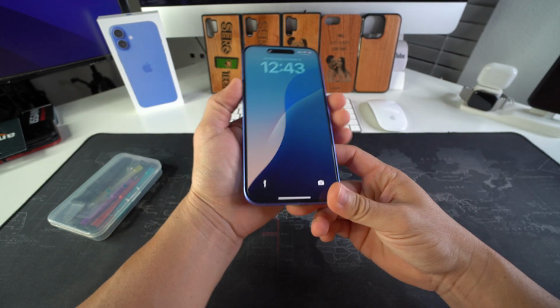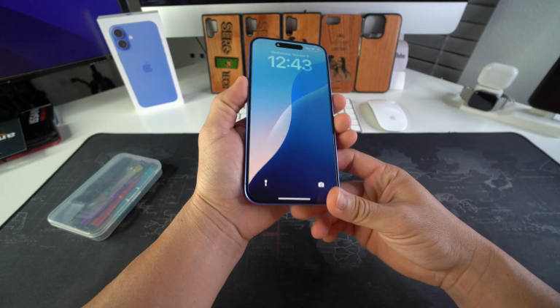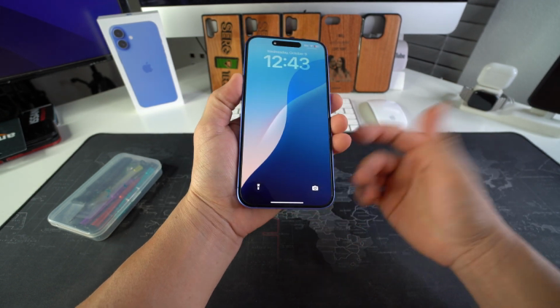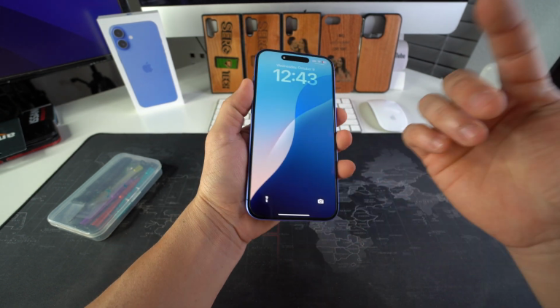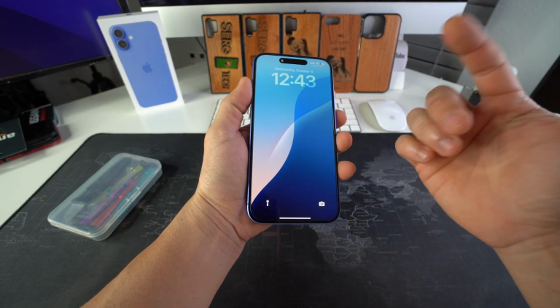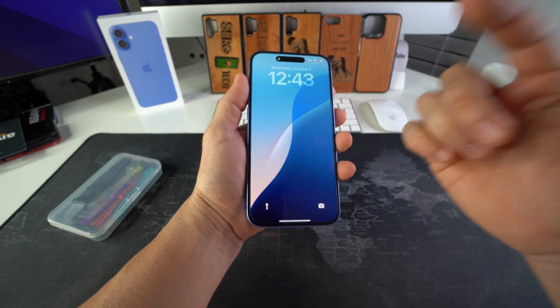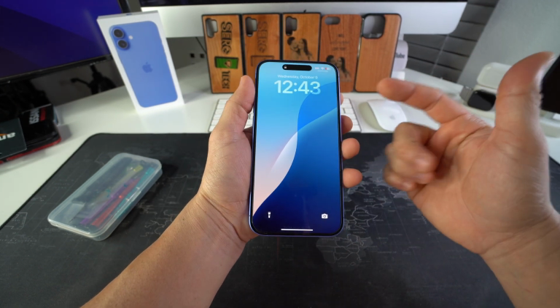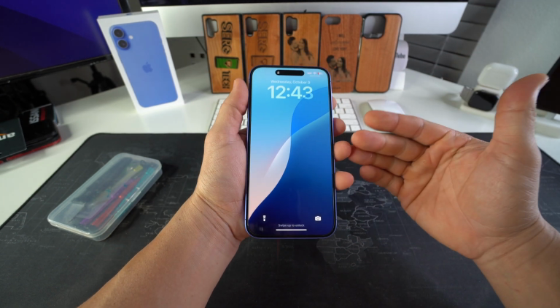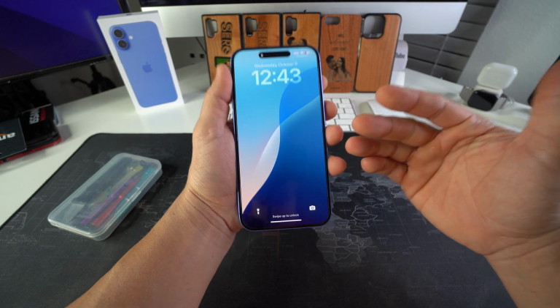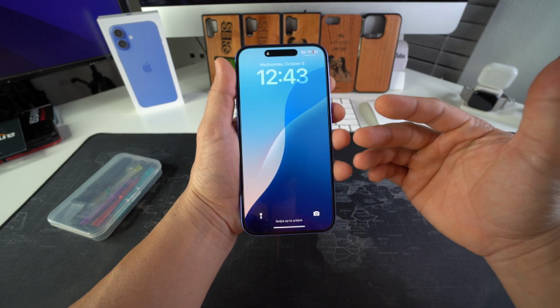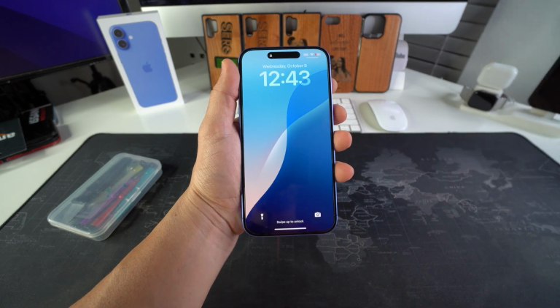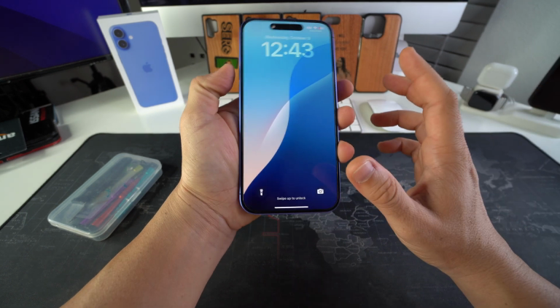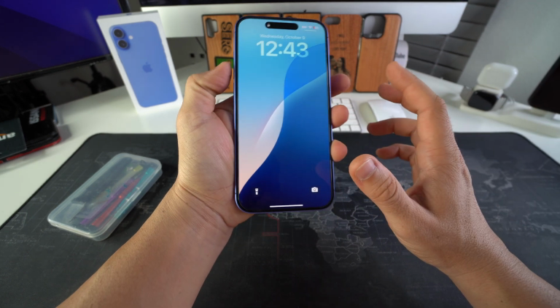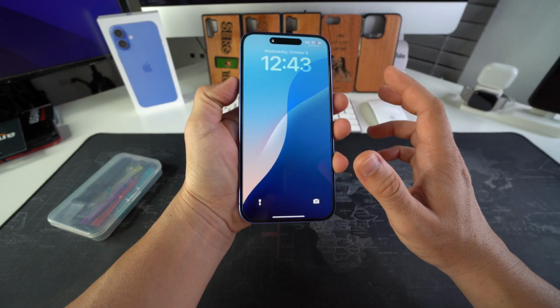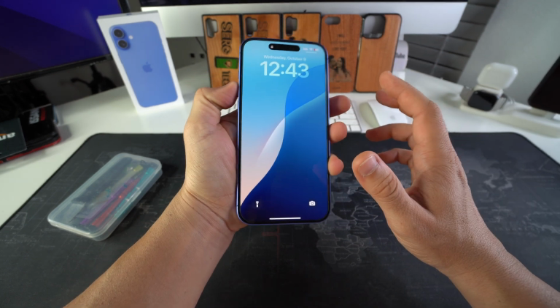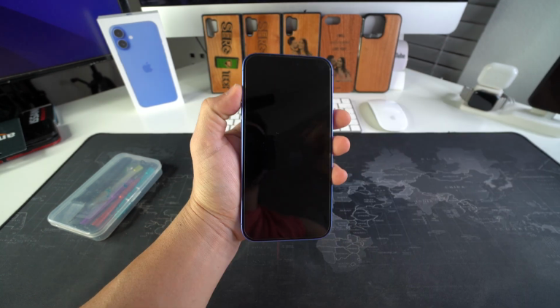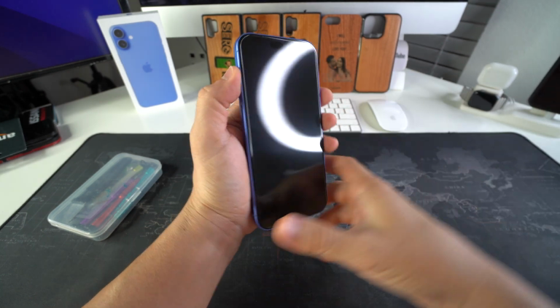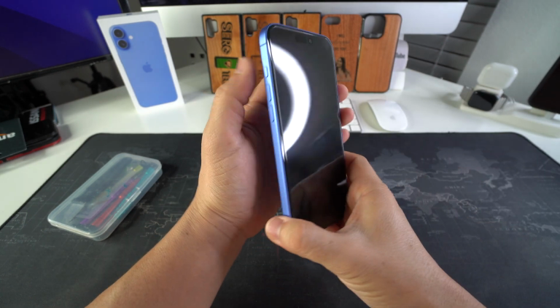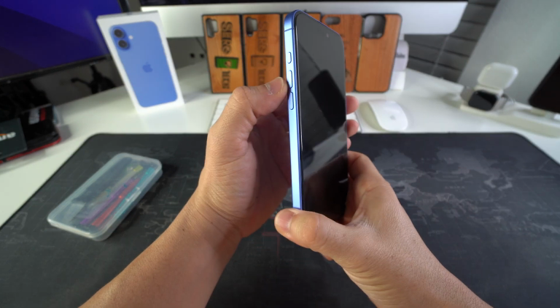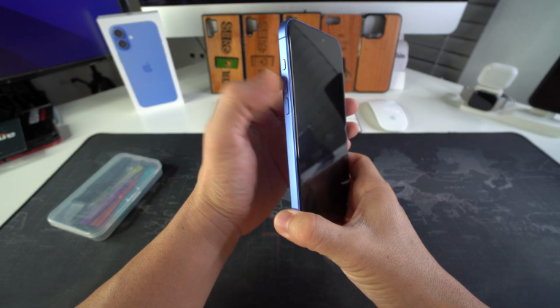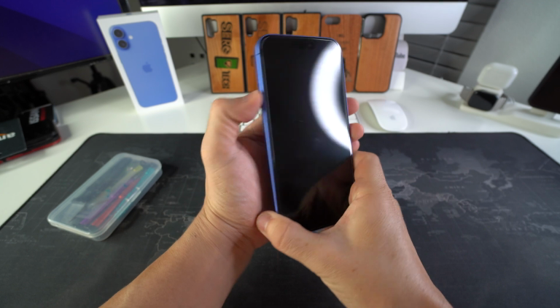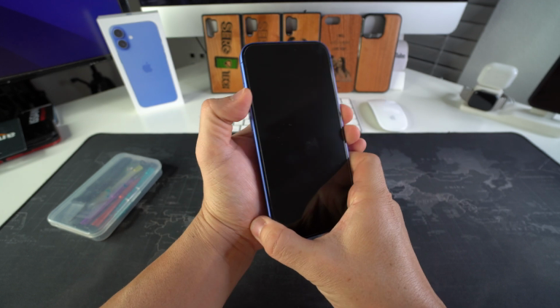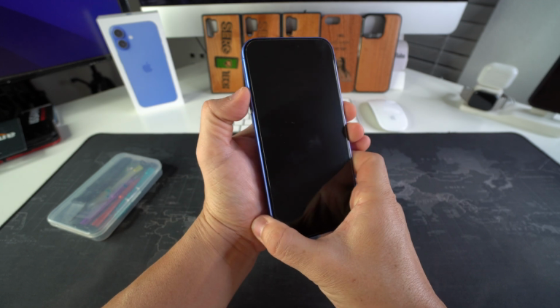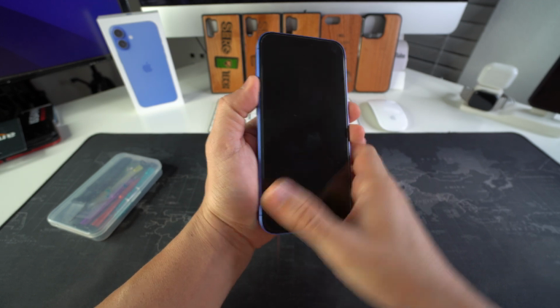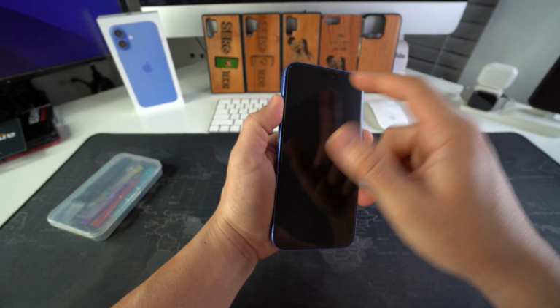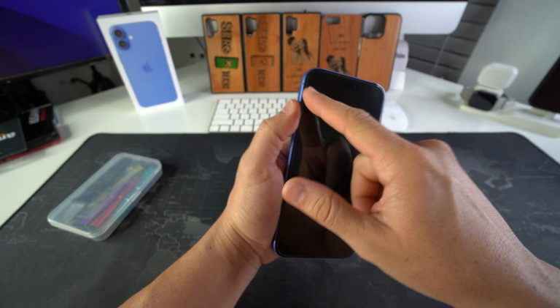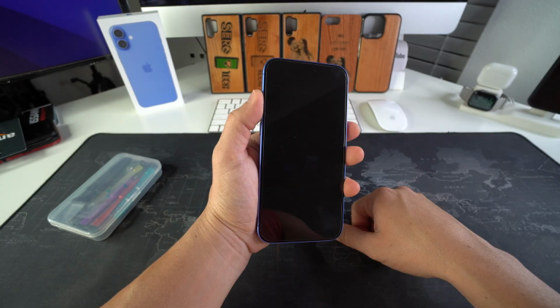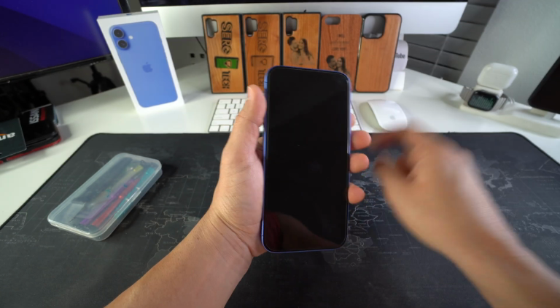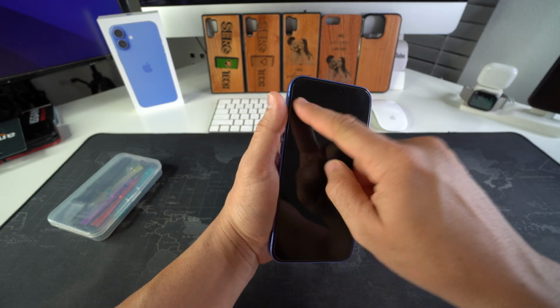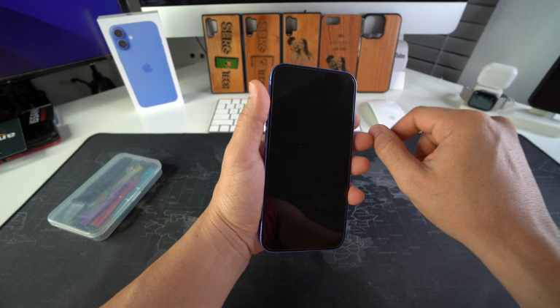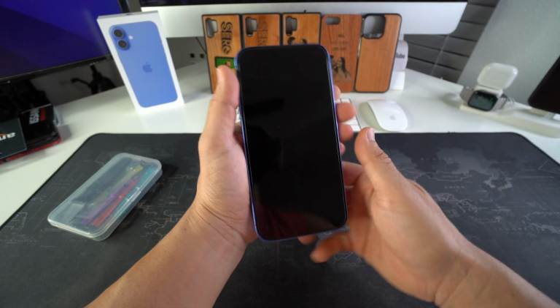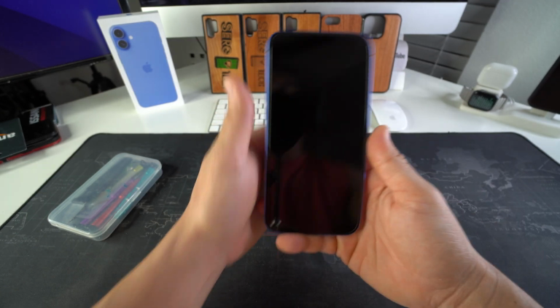So for a screen replacement, the first thing you want to do is power off your phone. You can power it off by pressing and holding volume up and the power lock button, and when the slide menu appears just slide to power off.